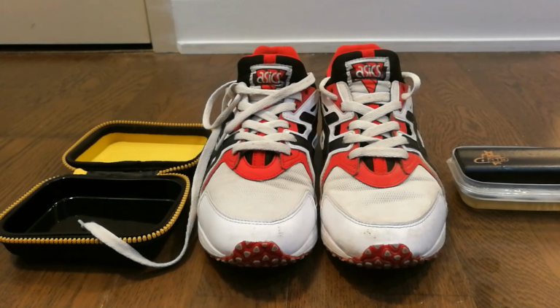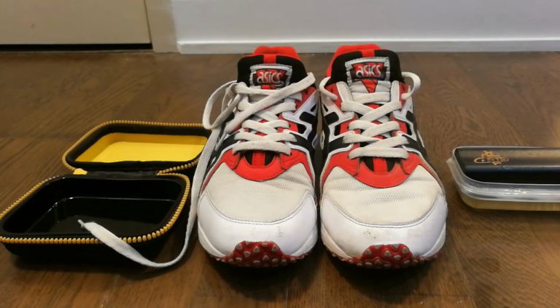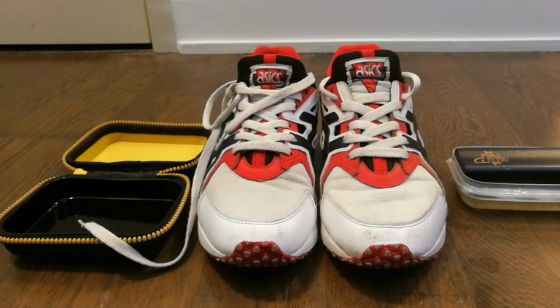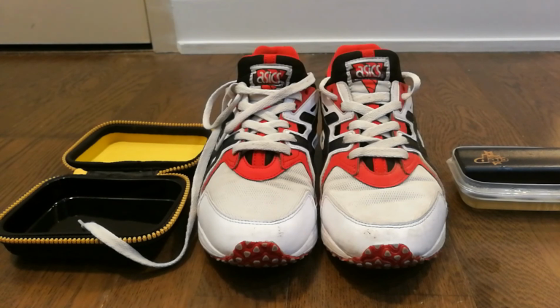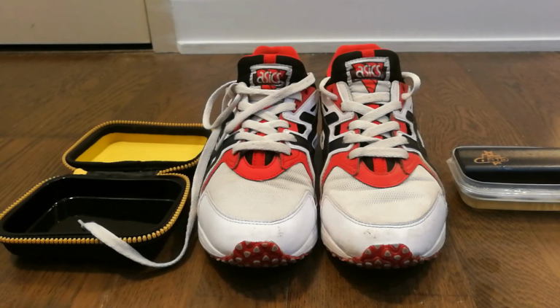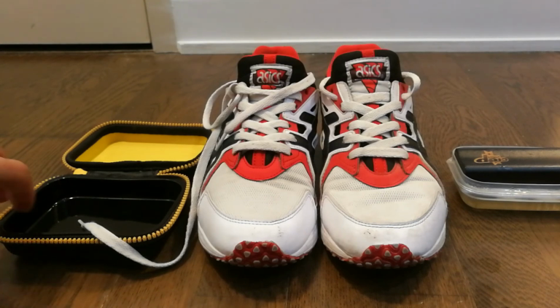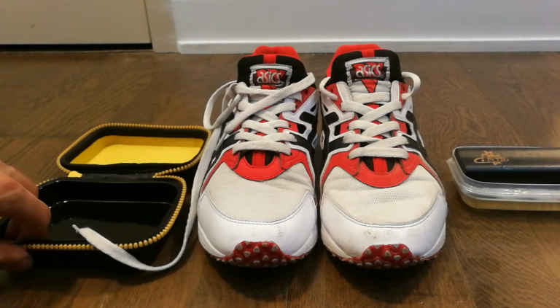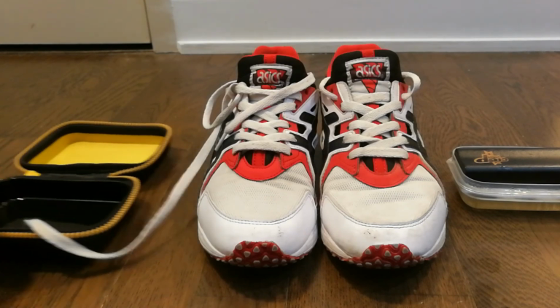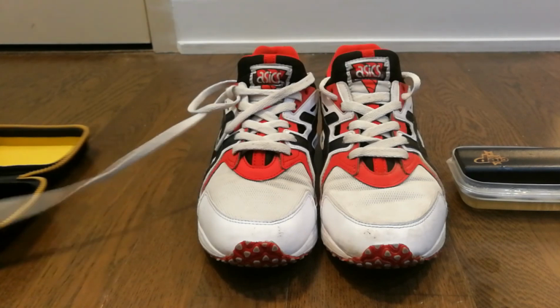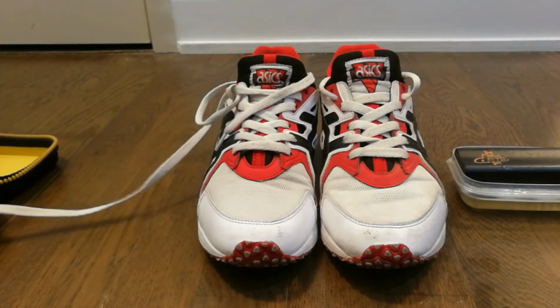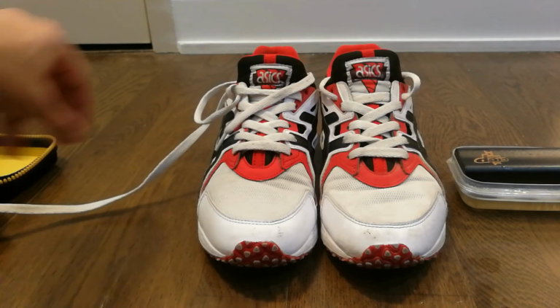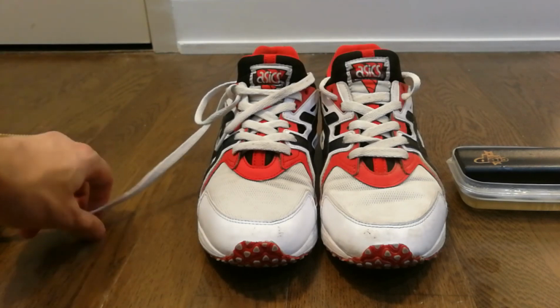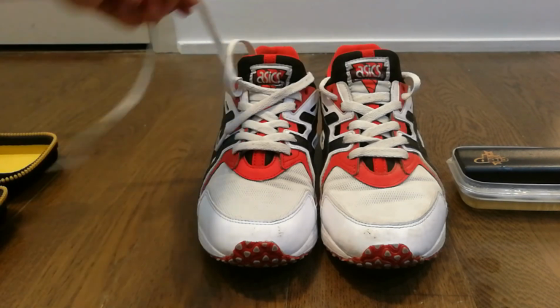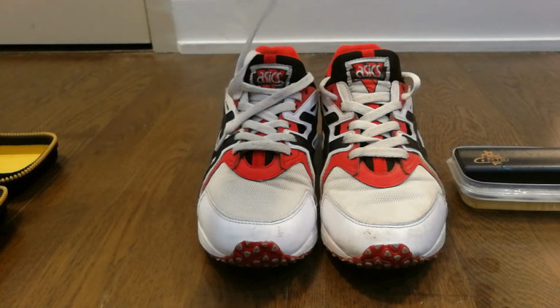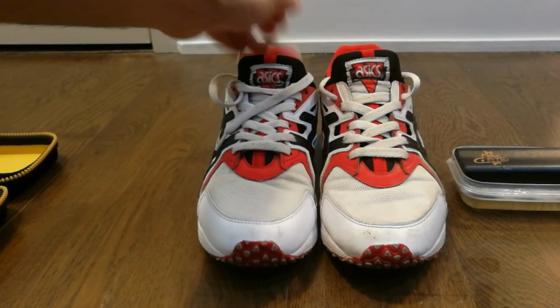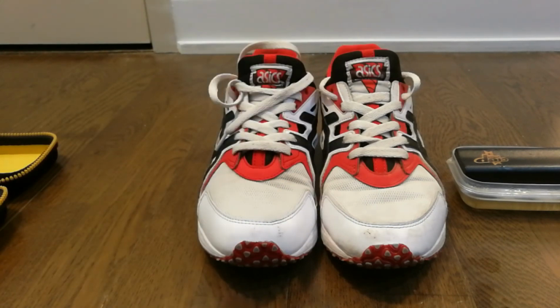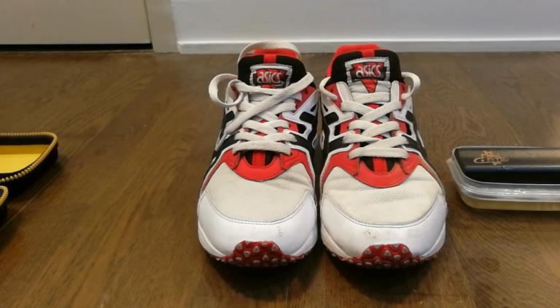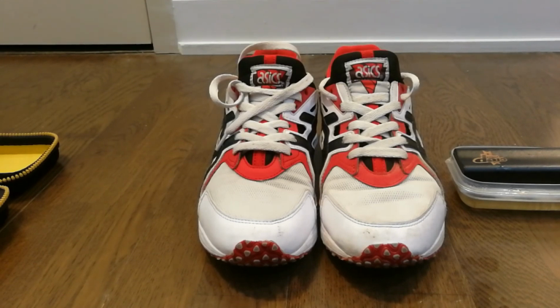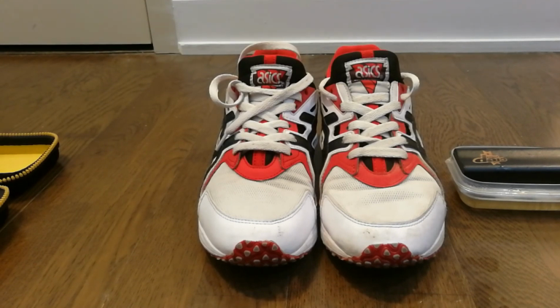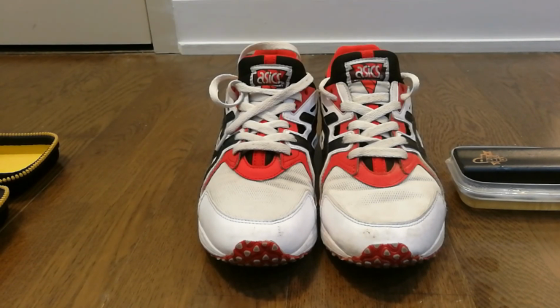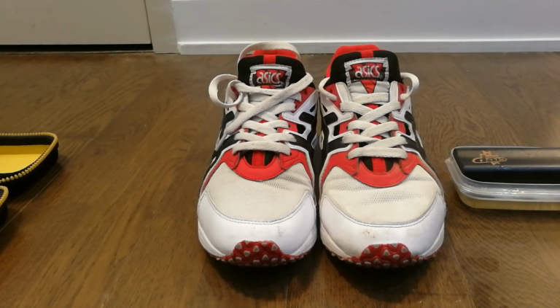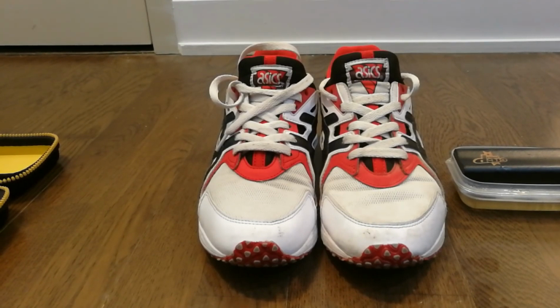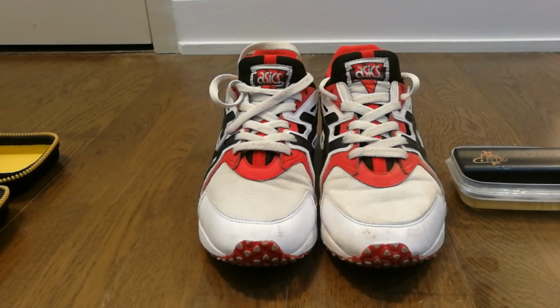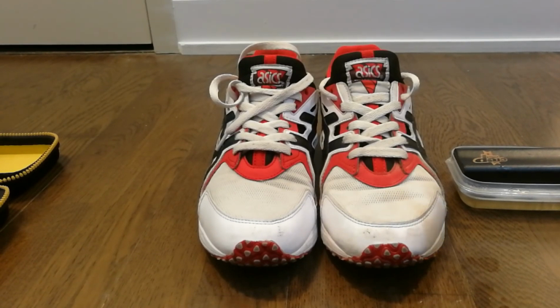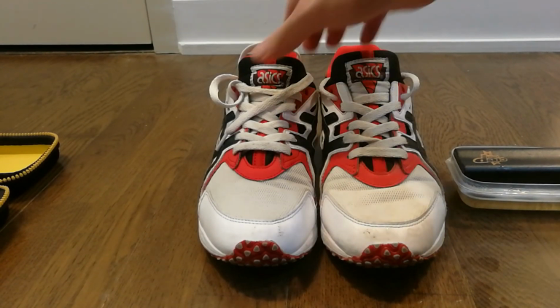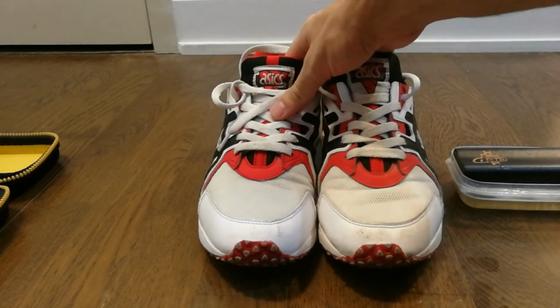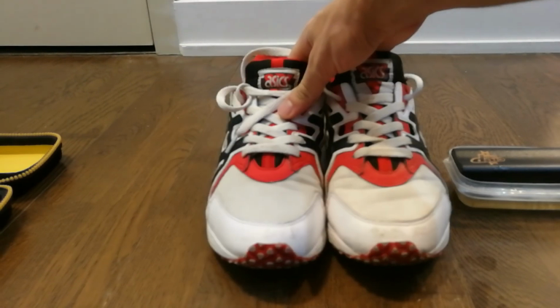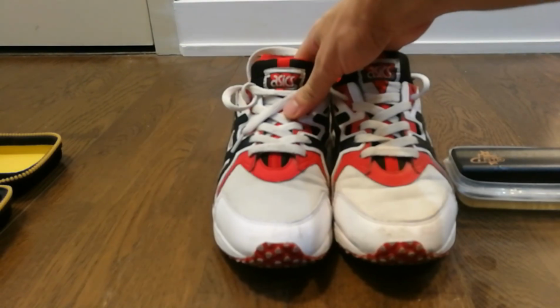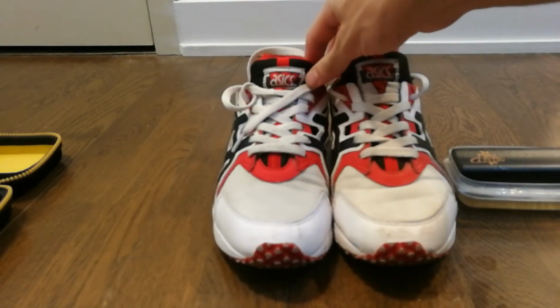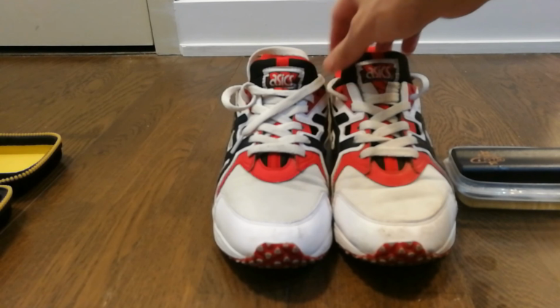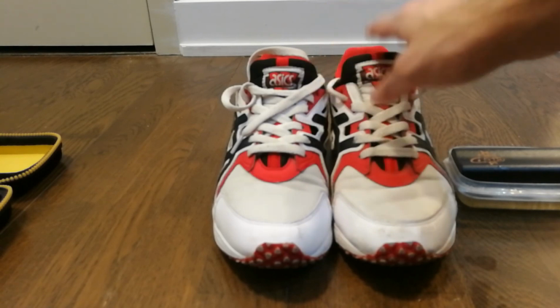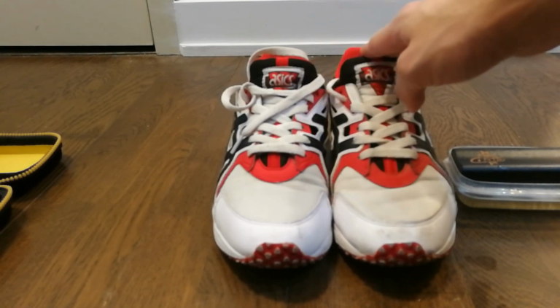And there you go guys — as you can see, the left shoe is a lot cleaner than the one on the right.